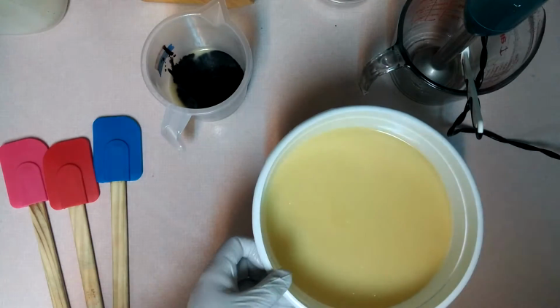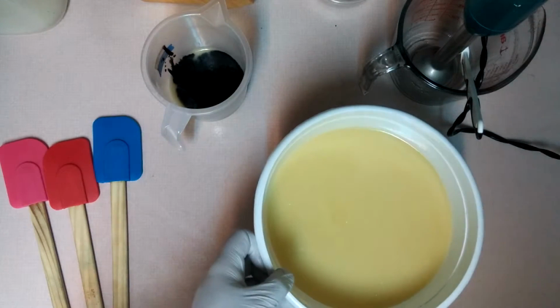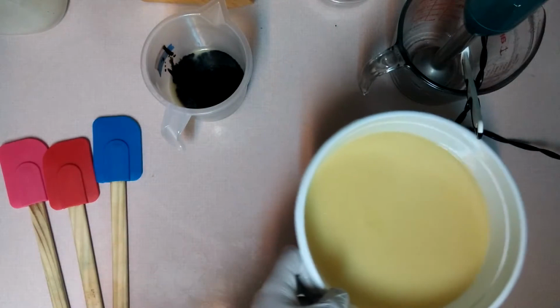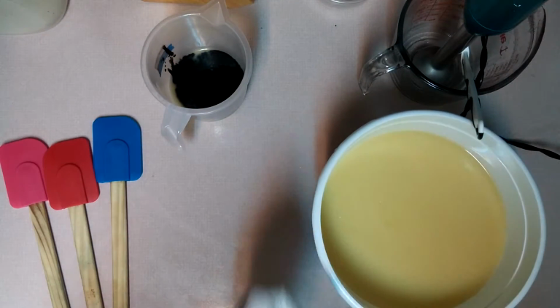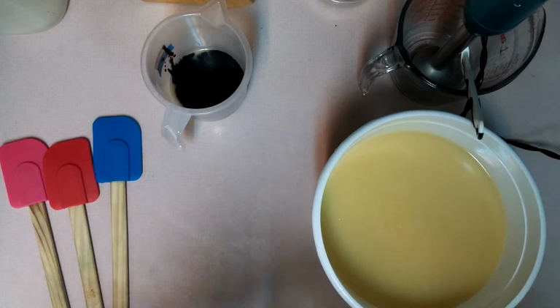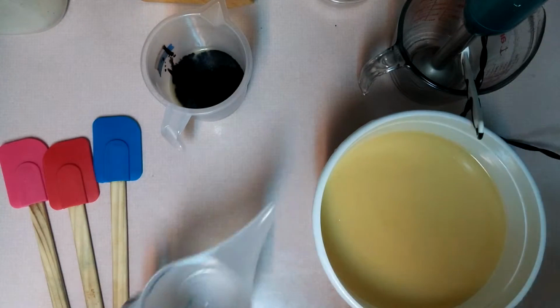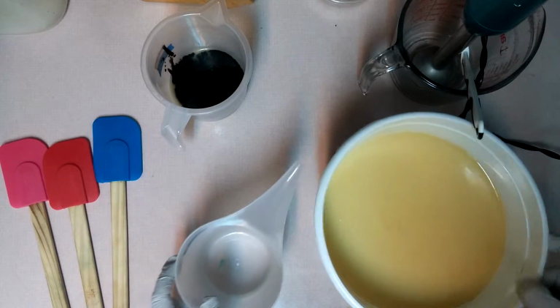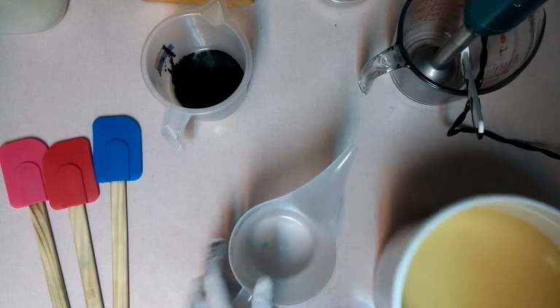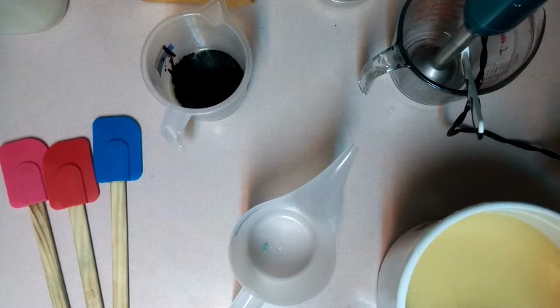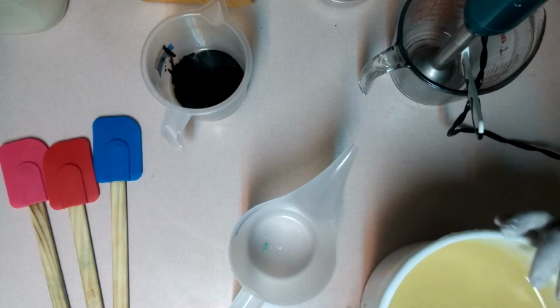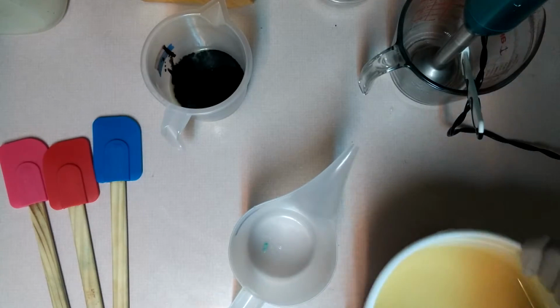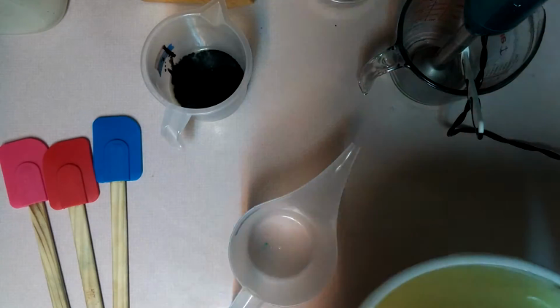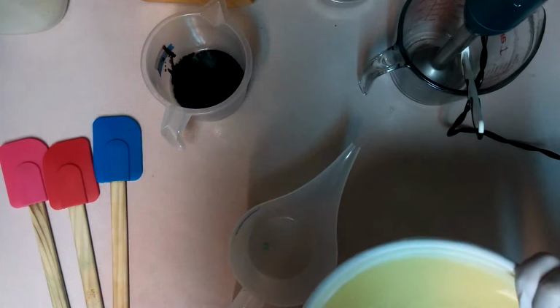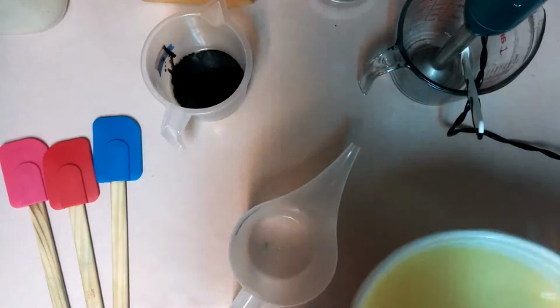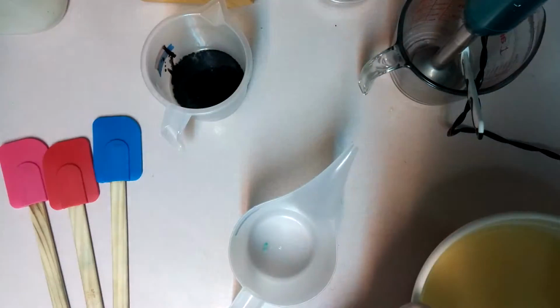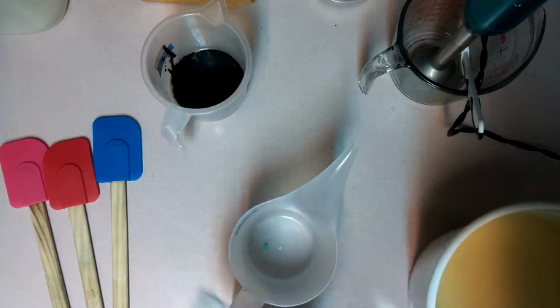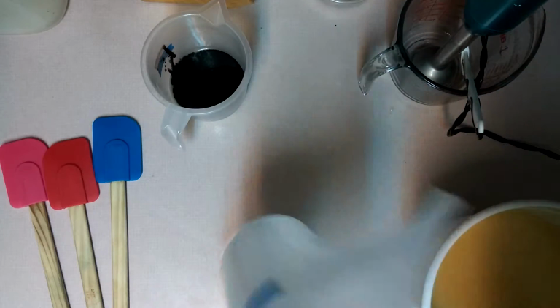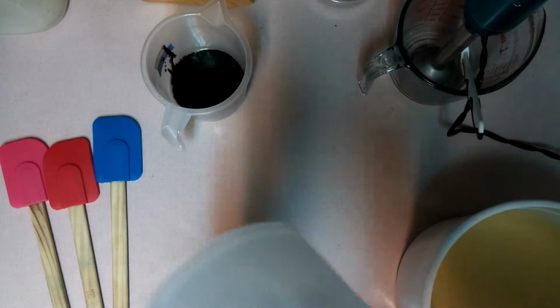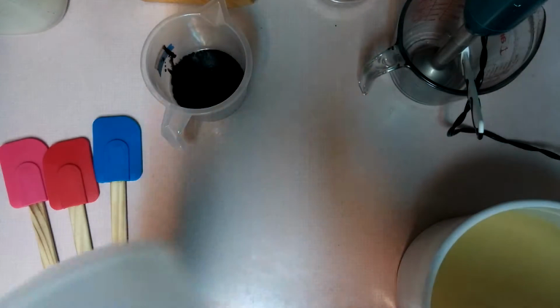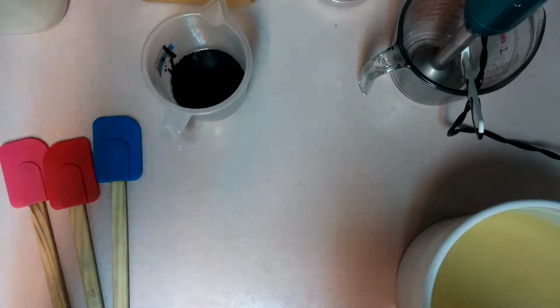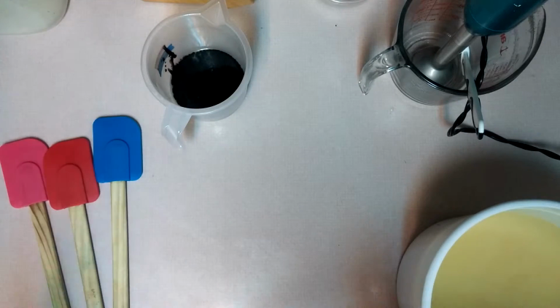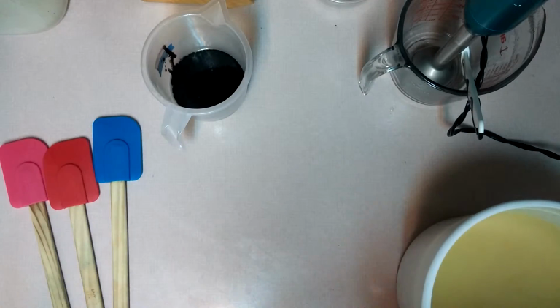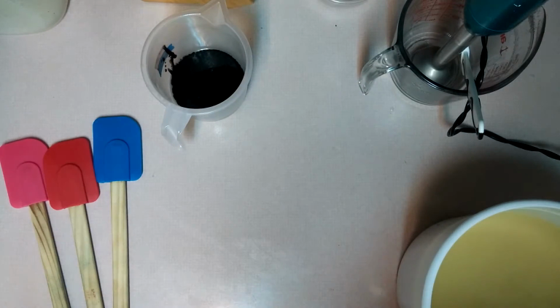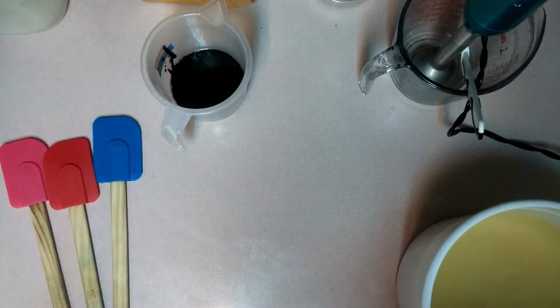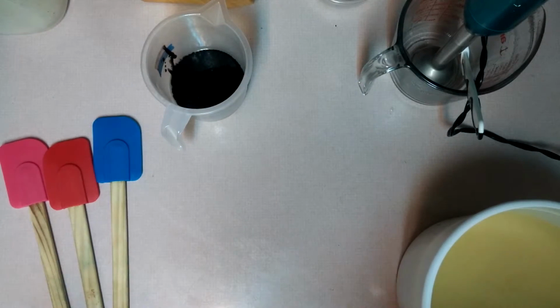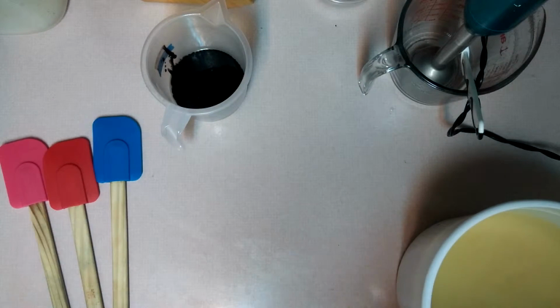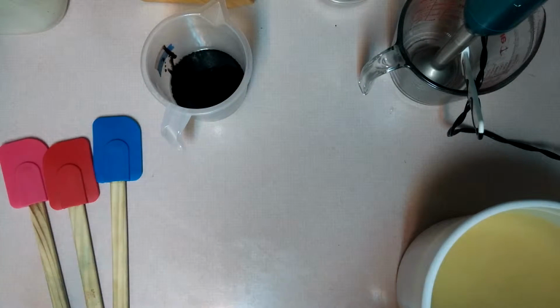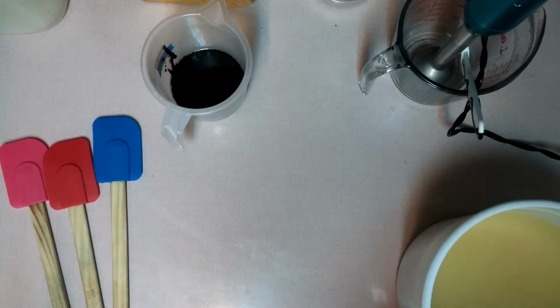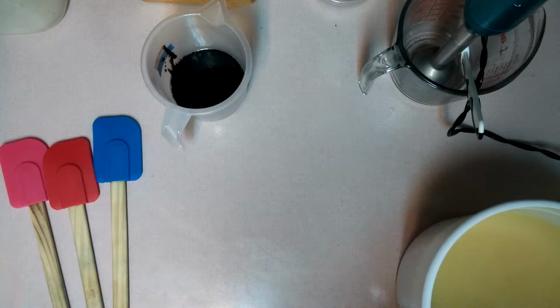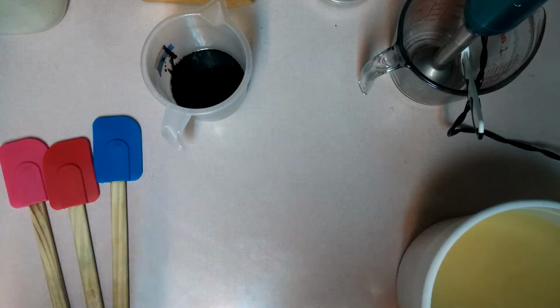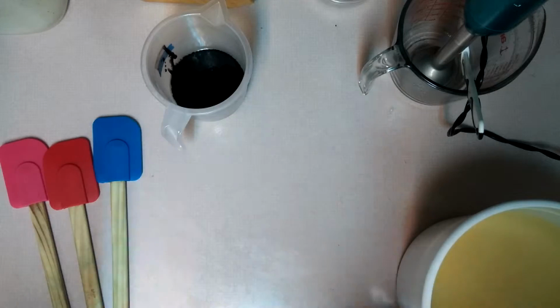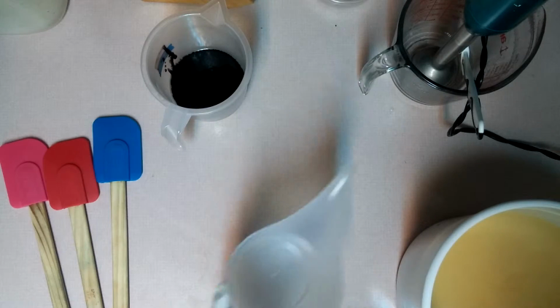Then let's do the yellow and the orange — the white, sorry. Oh, there's some soap in there. Some dried soap. Okay, now that that is done.